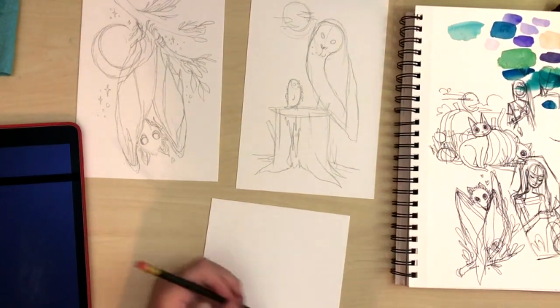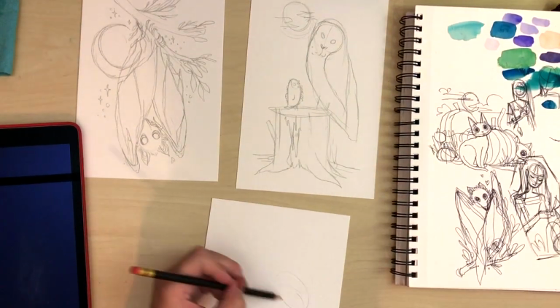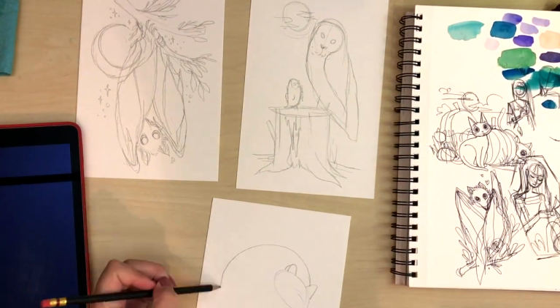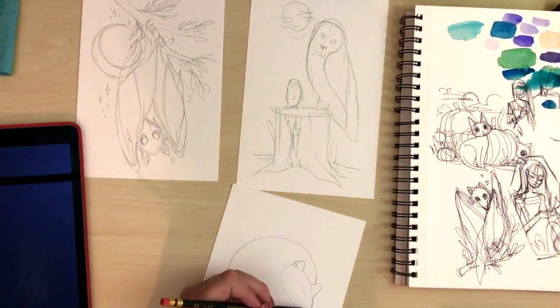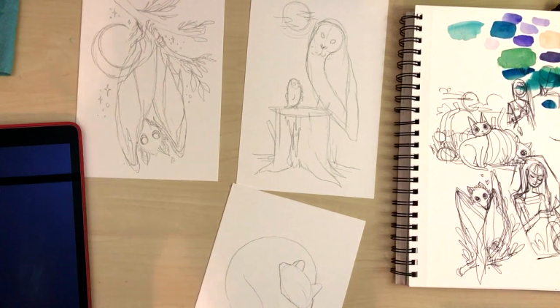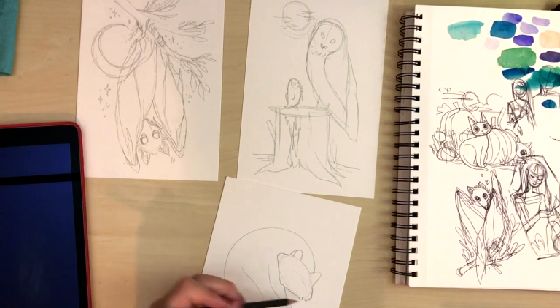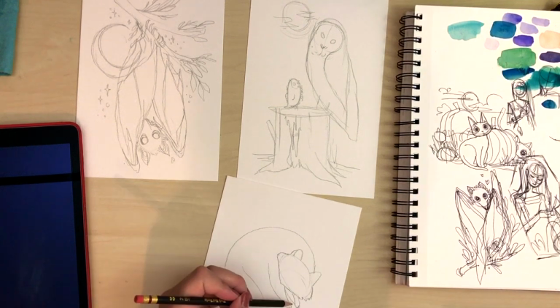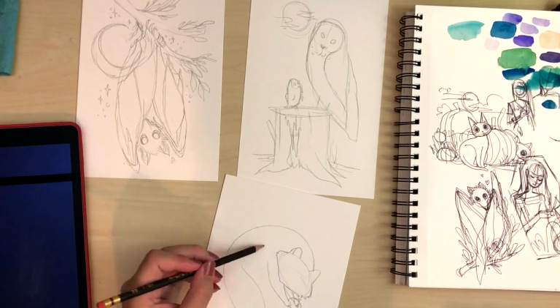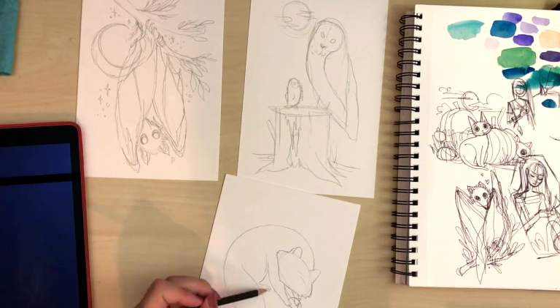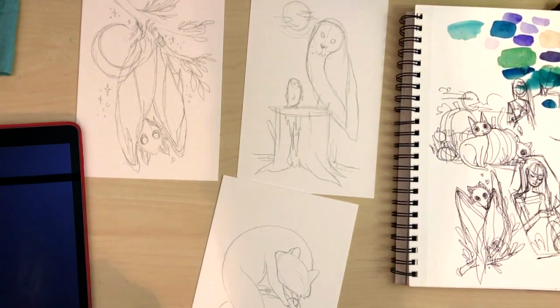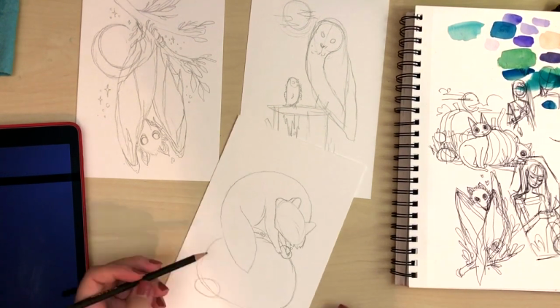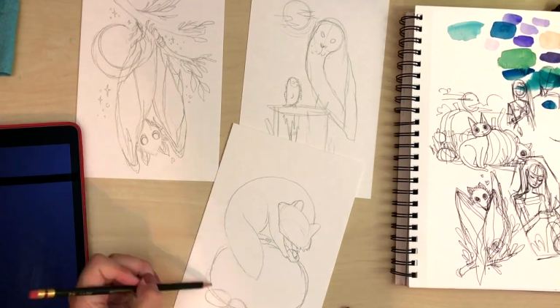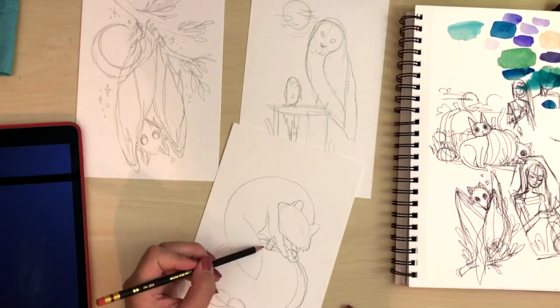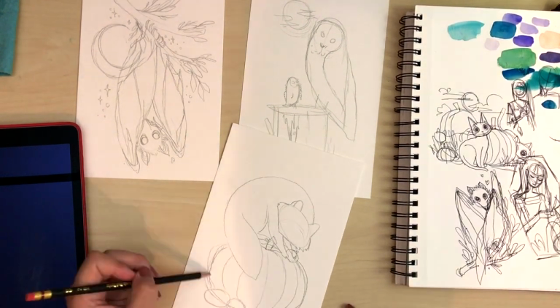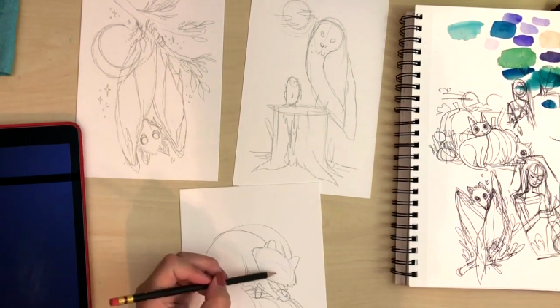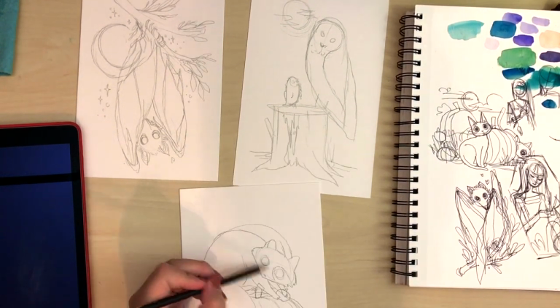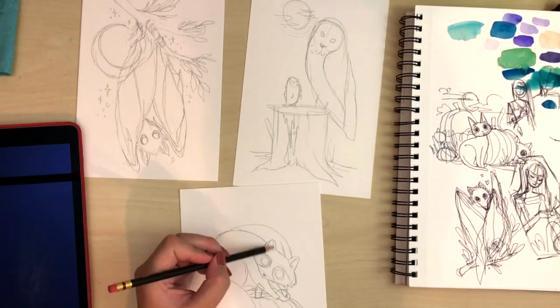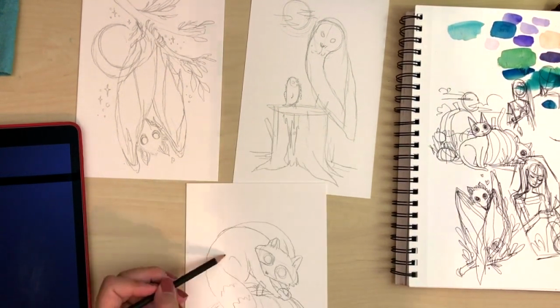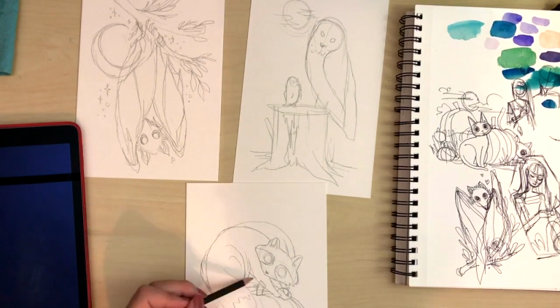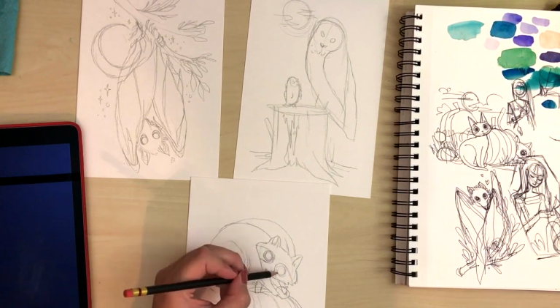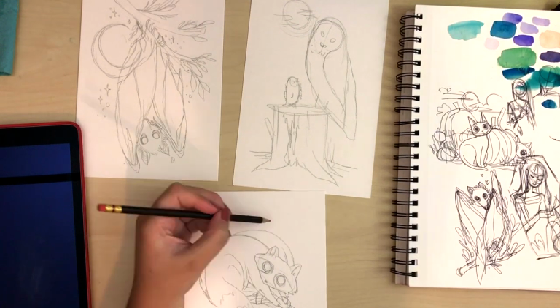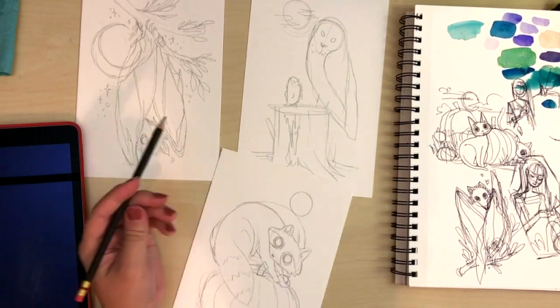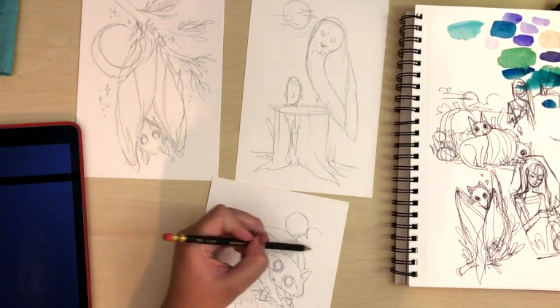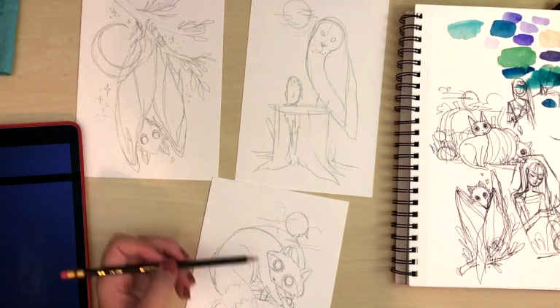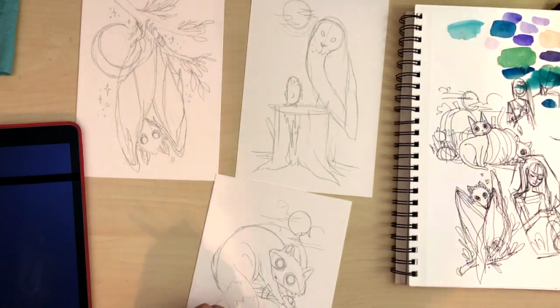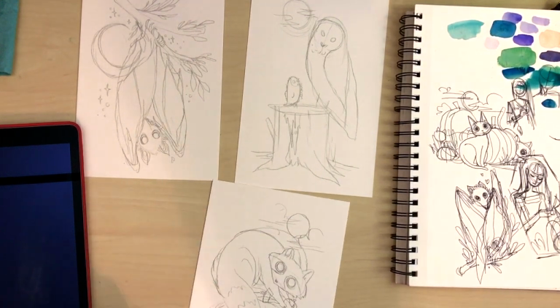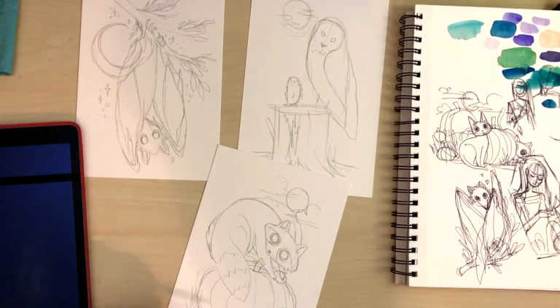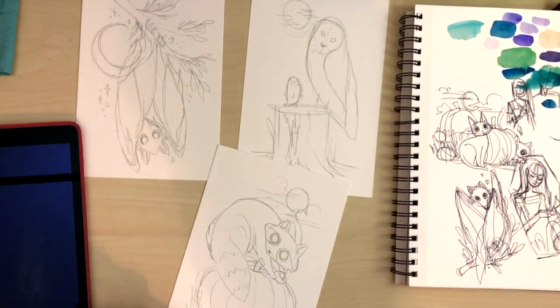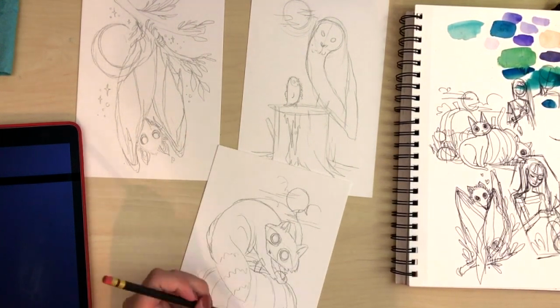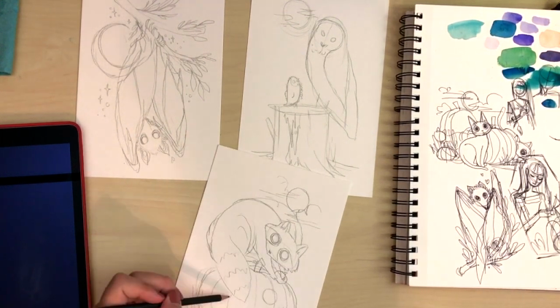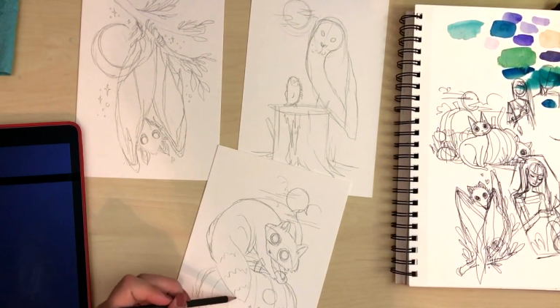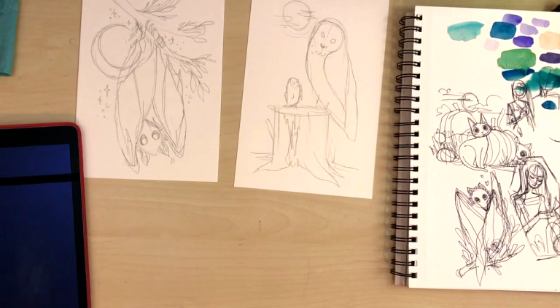For the second one, I did a chubby raccoon on a chubby pumpkin holding little baby pumpkins. I really love drawing raccoons in this very stylized way.